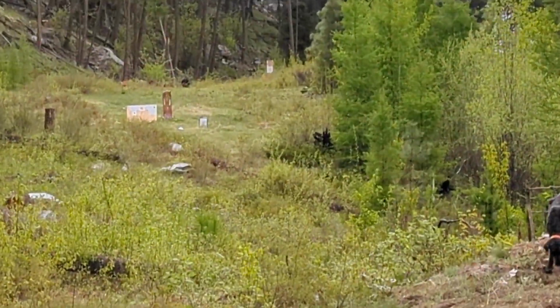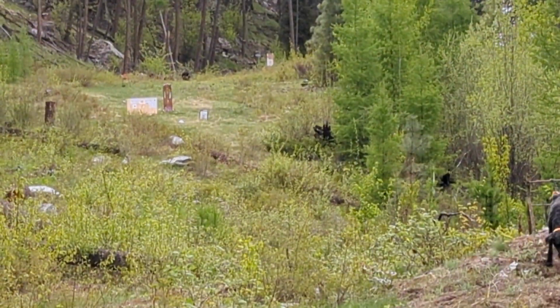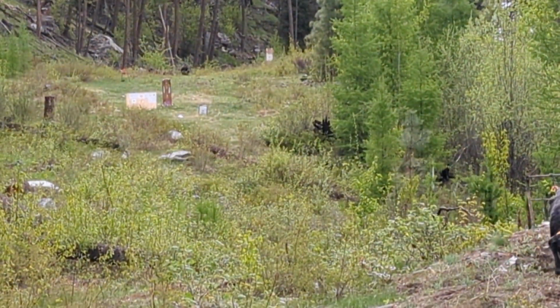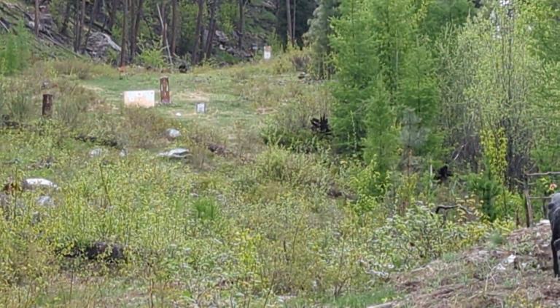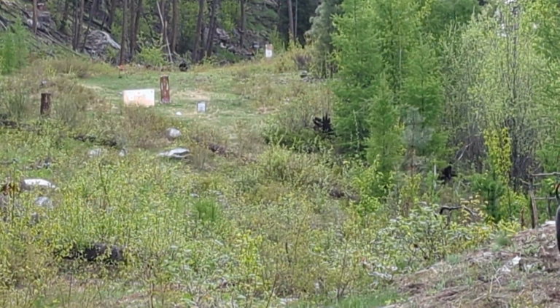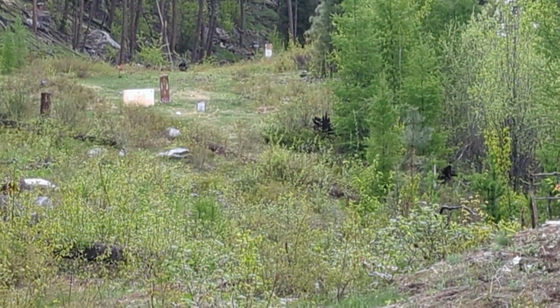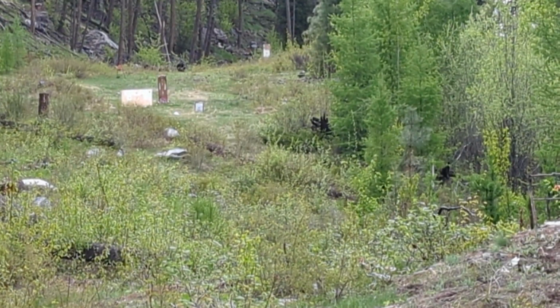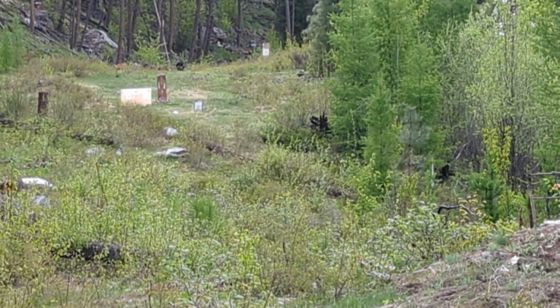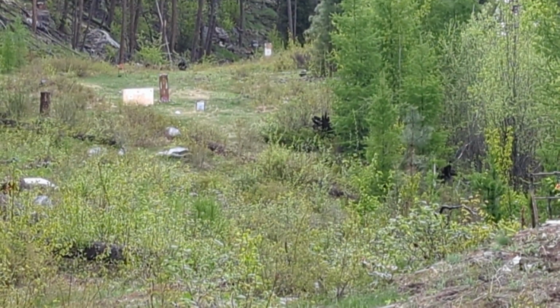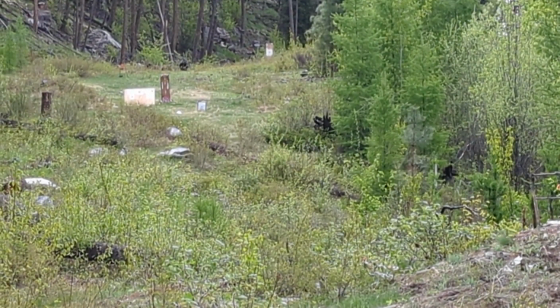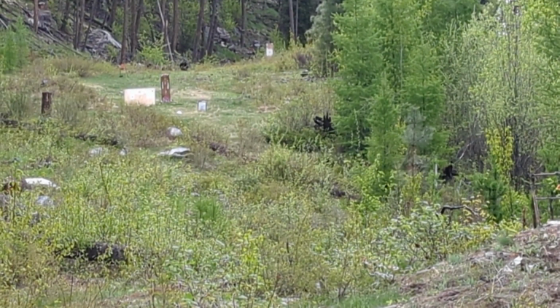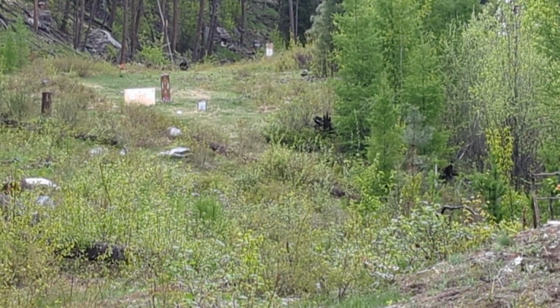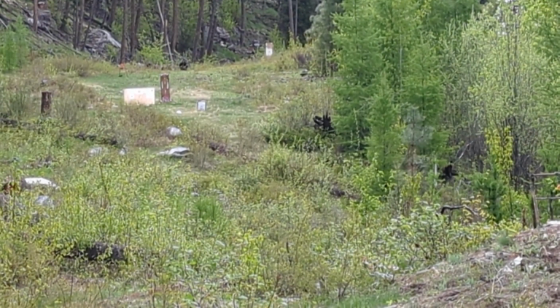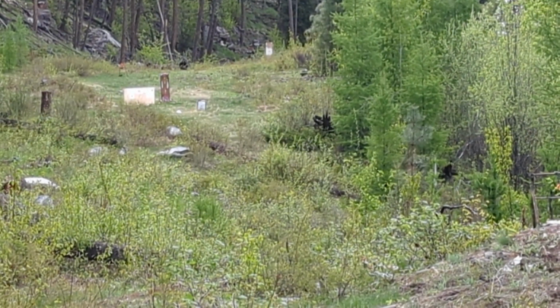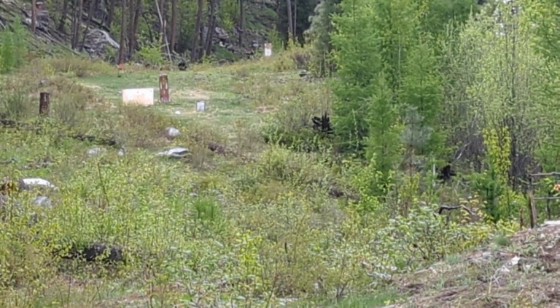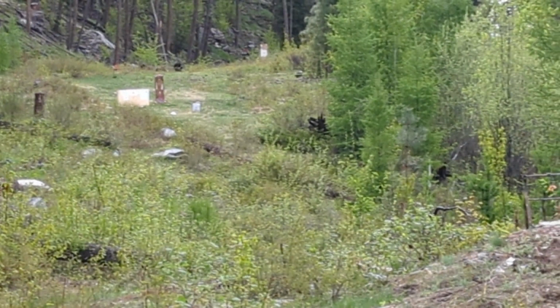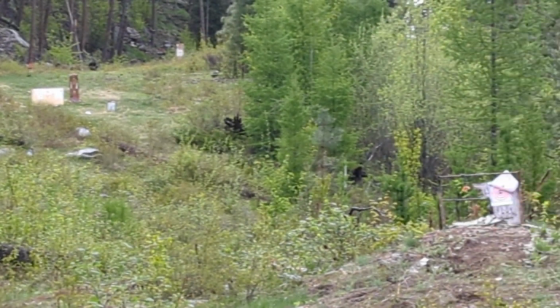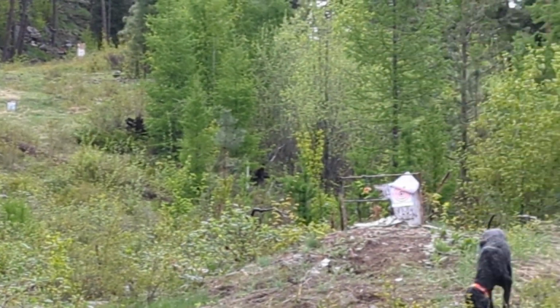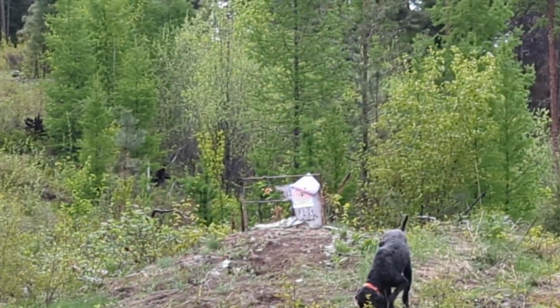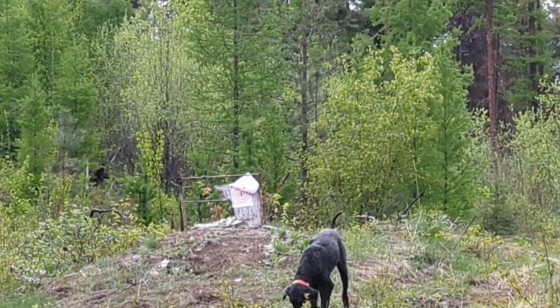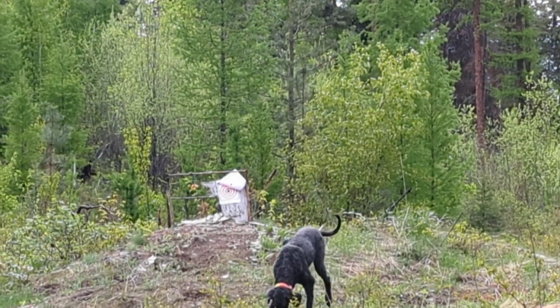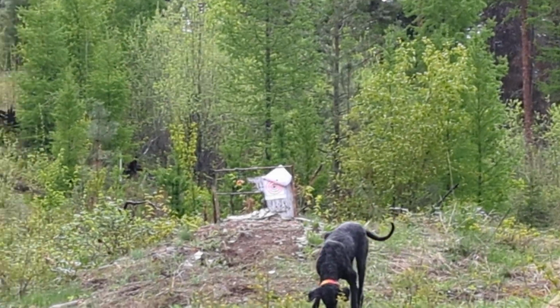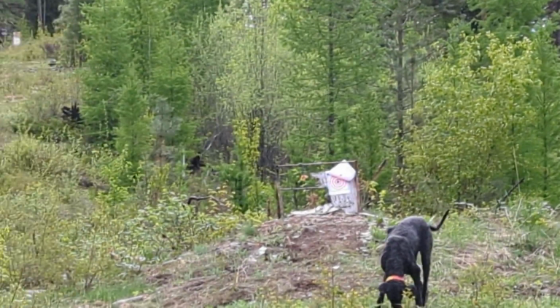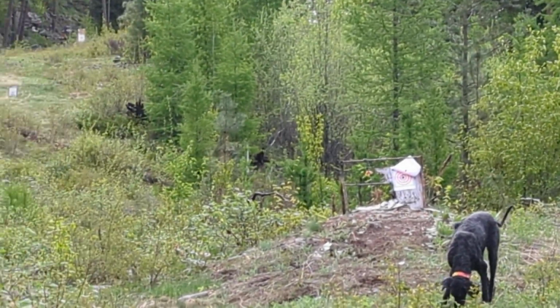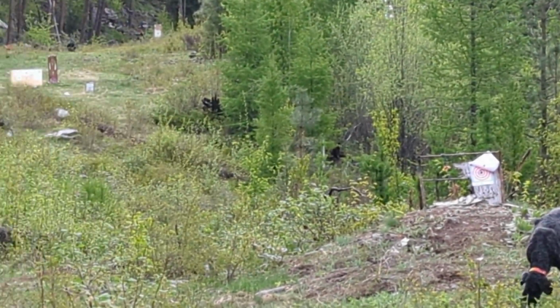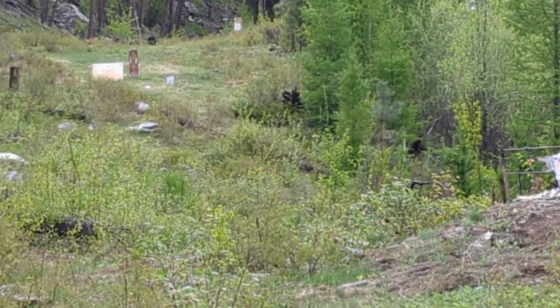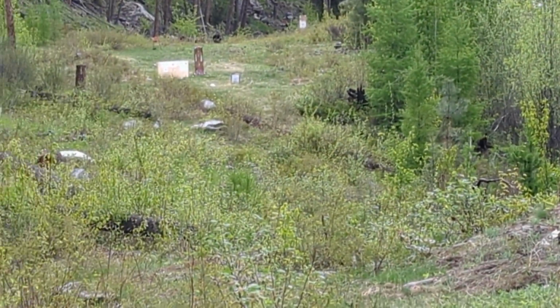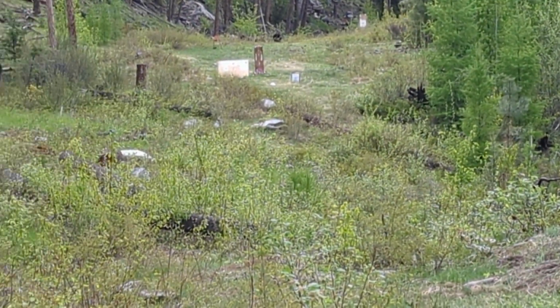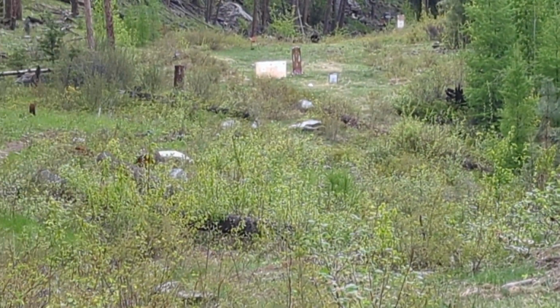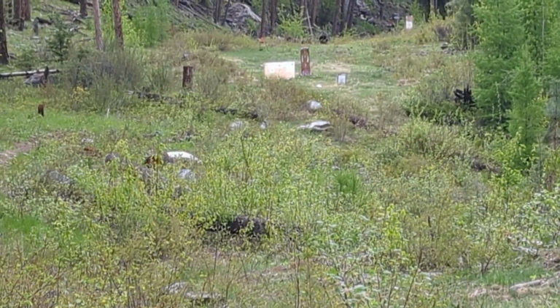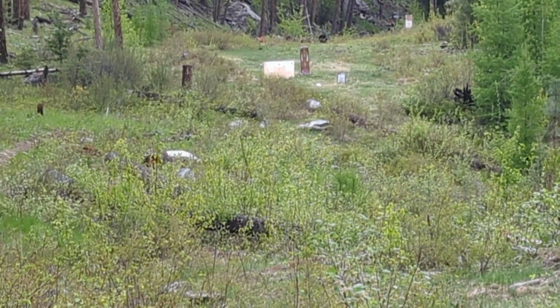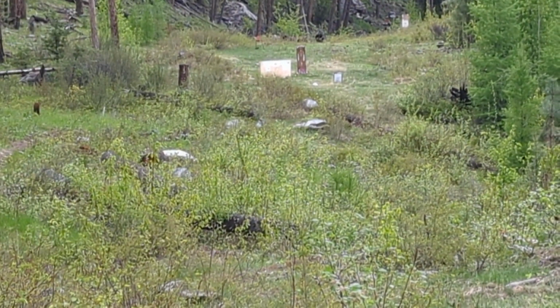There's the target. It's been kind of hard to time the shots because now the wind's died down, but it's been quite windy out here. I'm going to go take a look down there and see what it looks like.